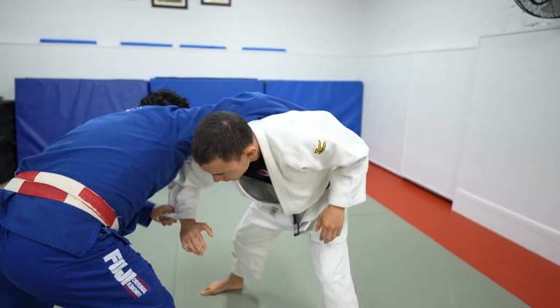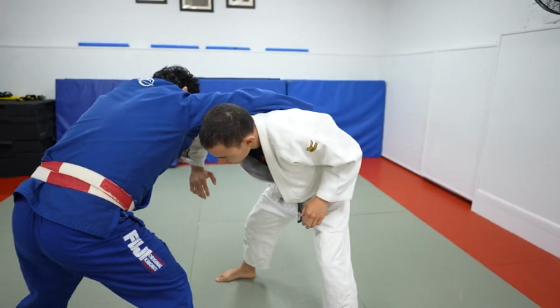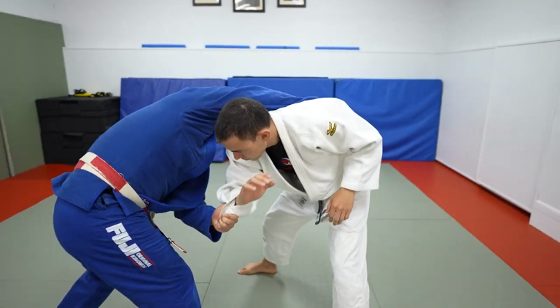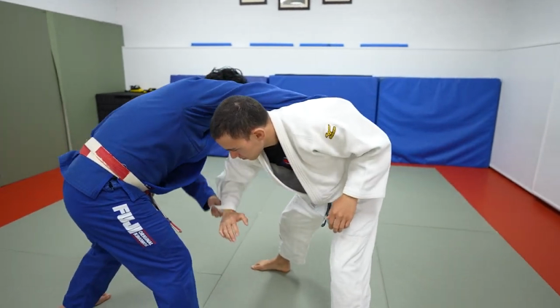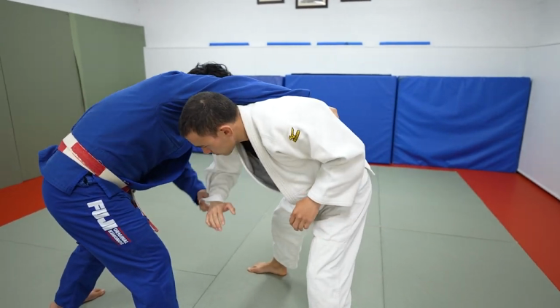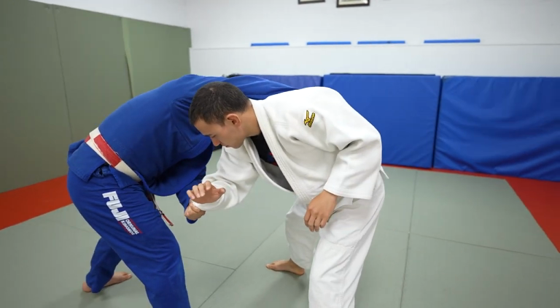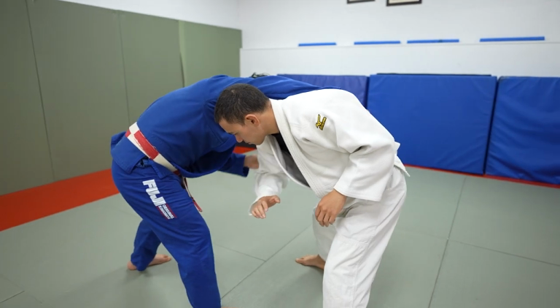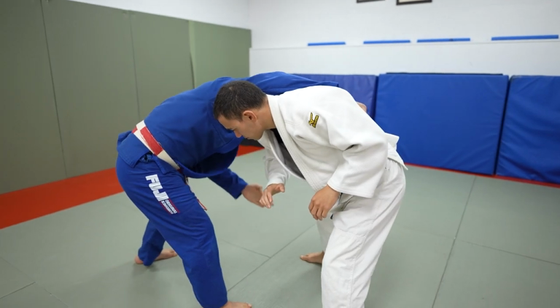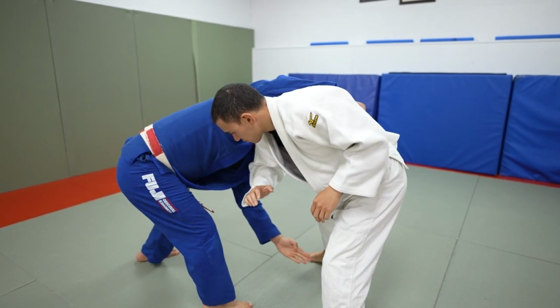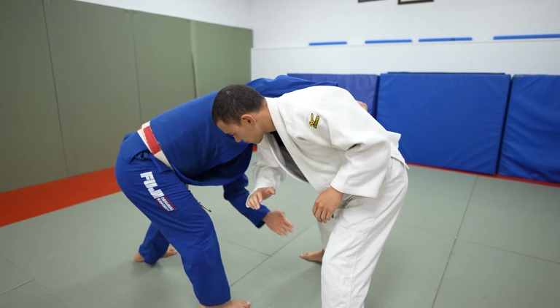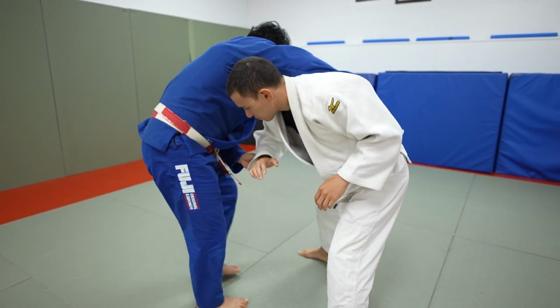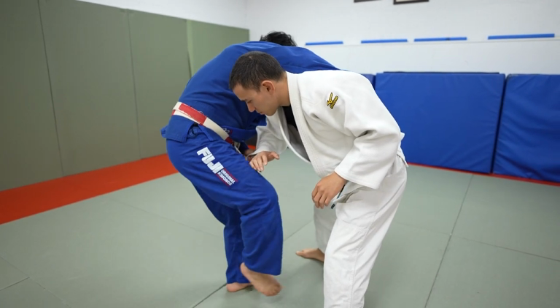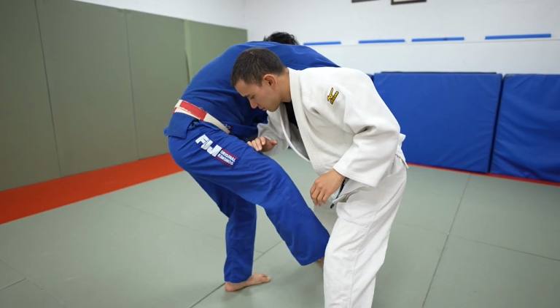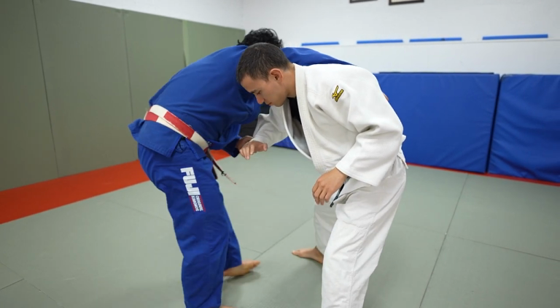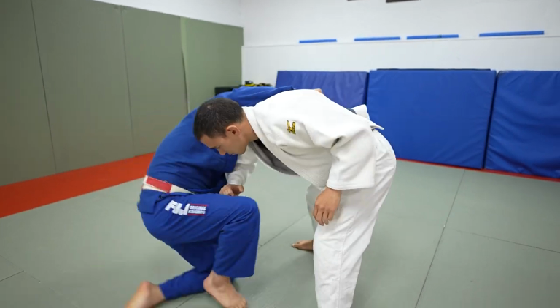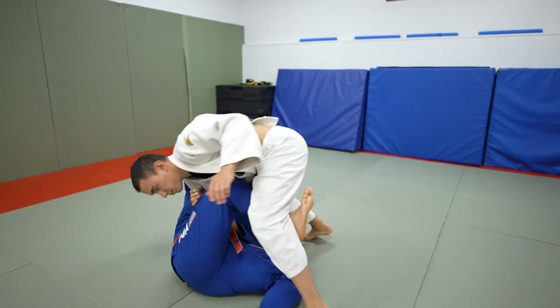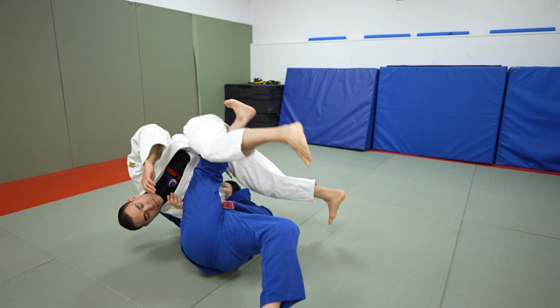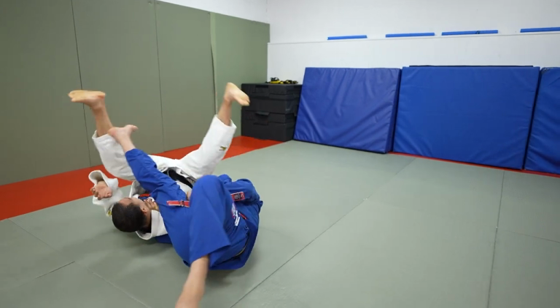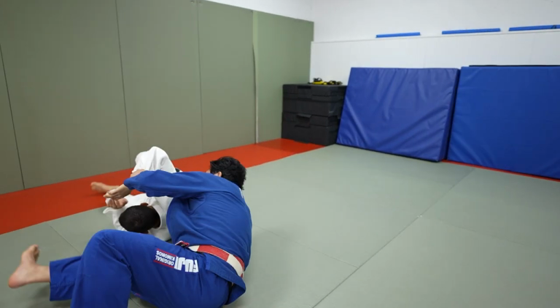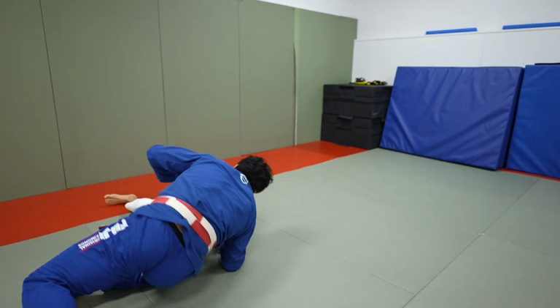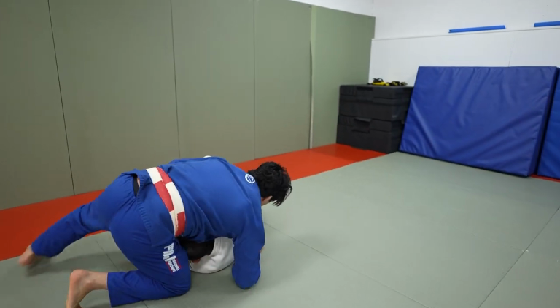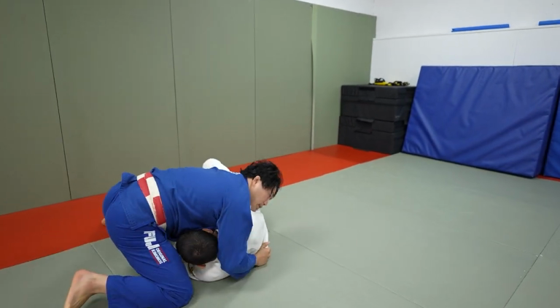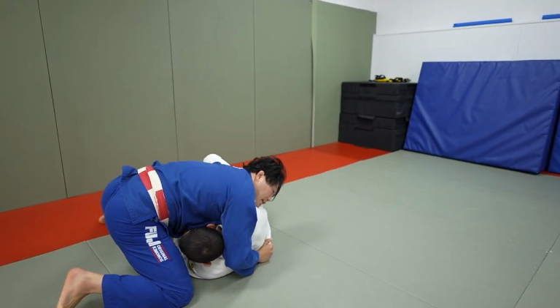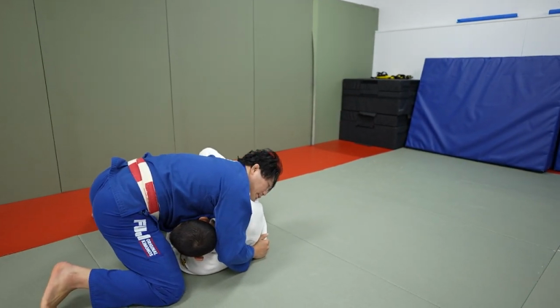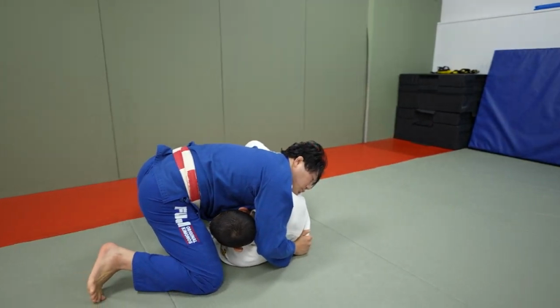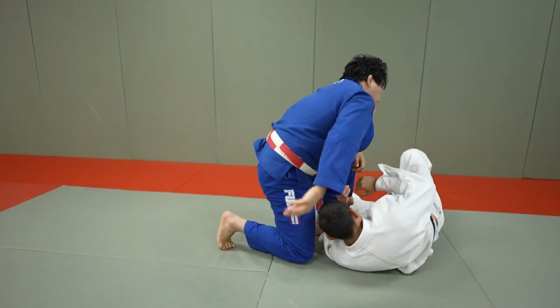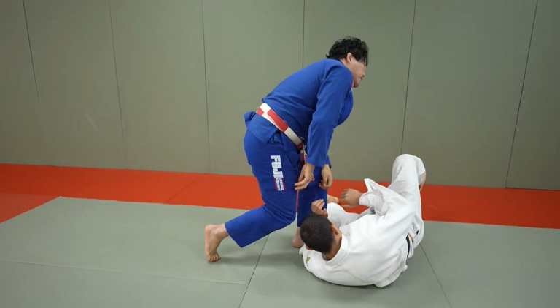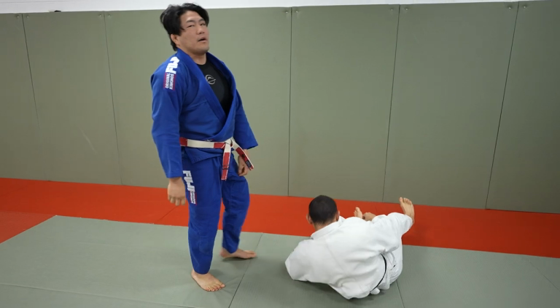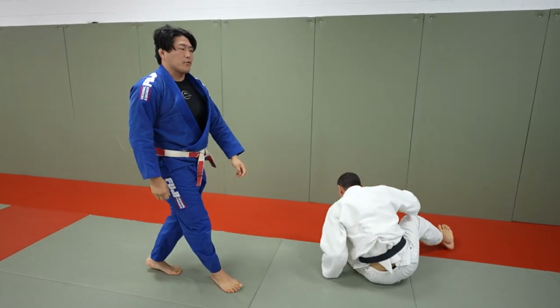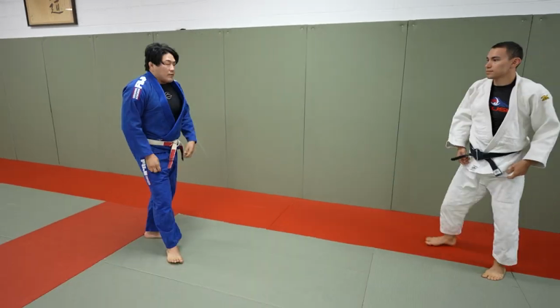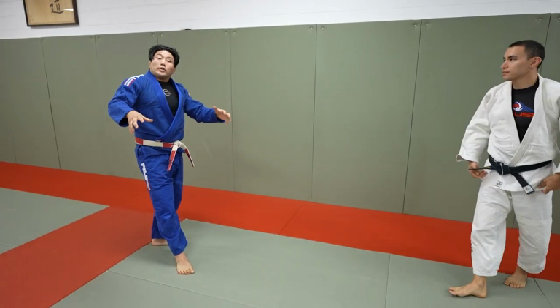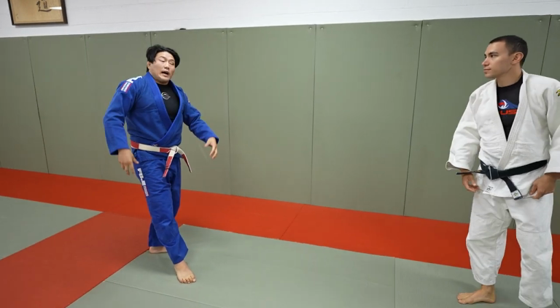From this position, I bring this arm across, put my head through this gap and attack the far leg. As my belly rolls through, I take him over and through, and now I land in the cycle. This is a very tricky one. If you have all three, it's a very, very good thing to have.